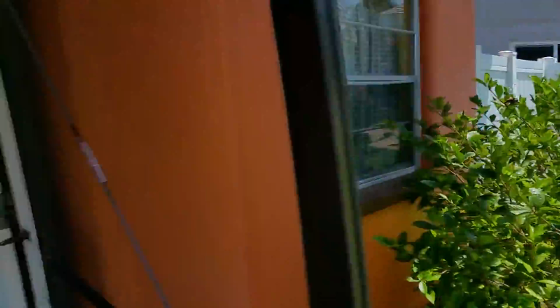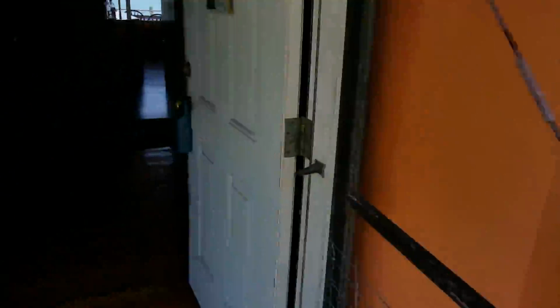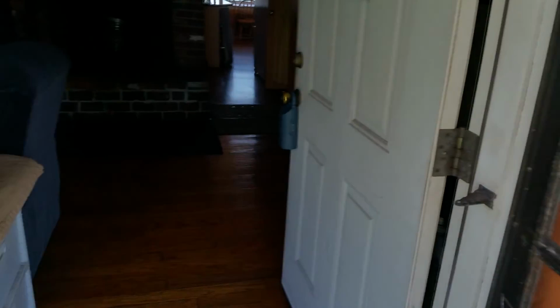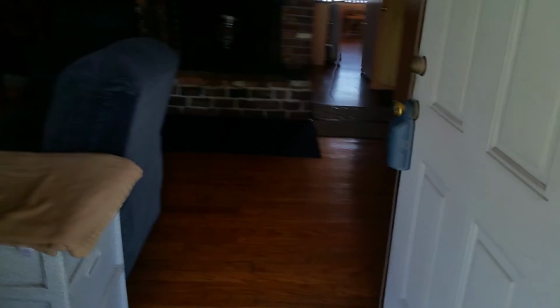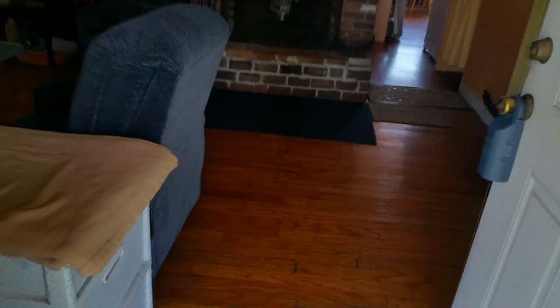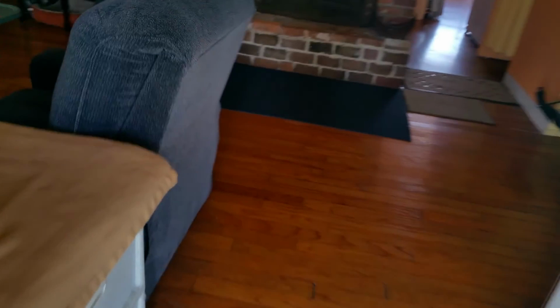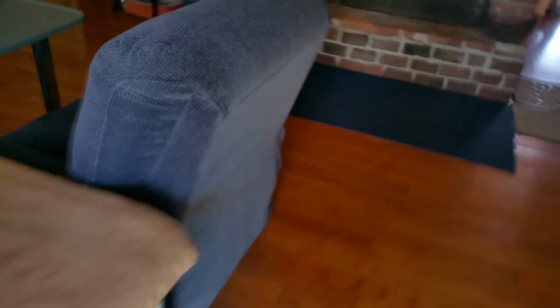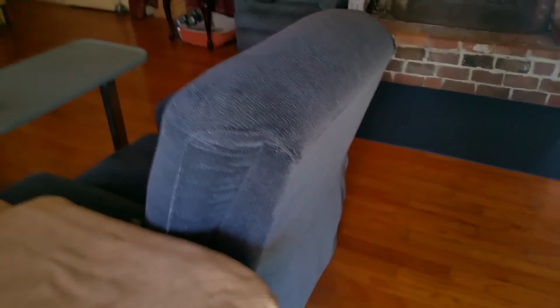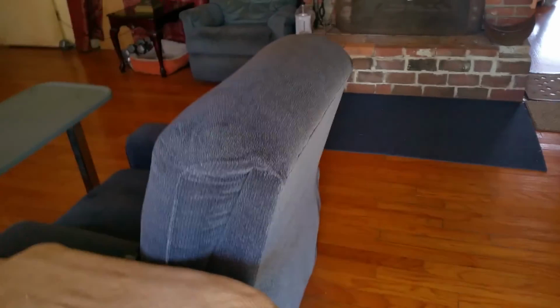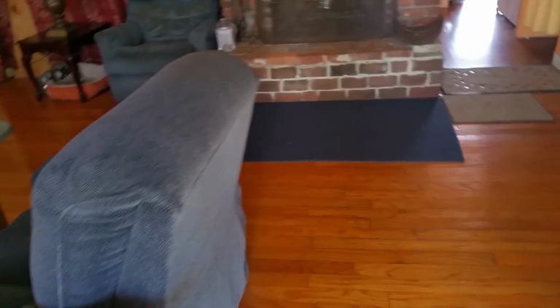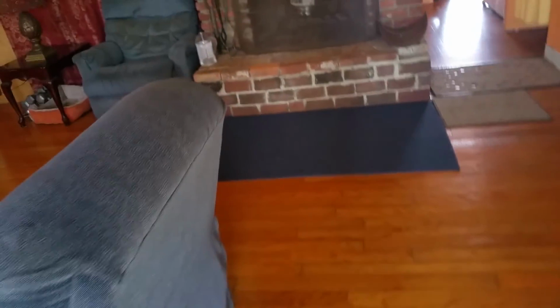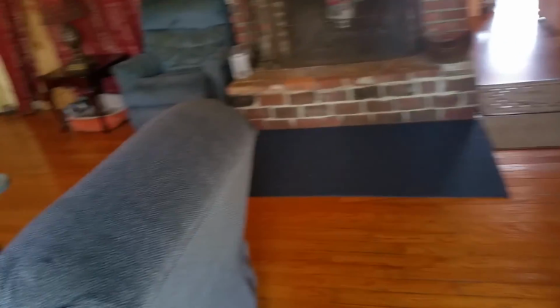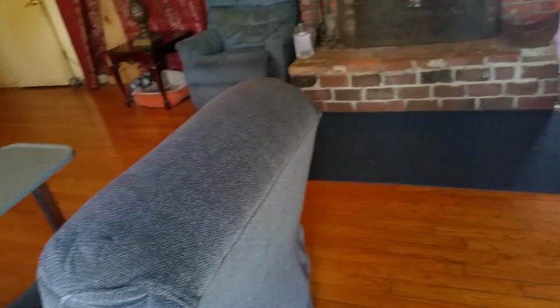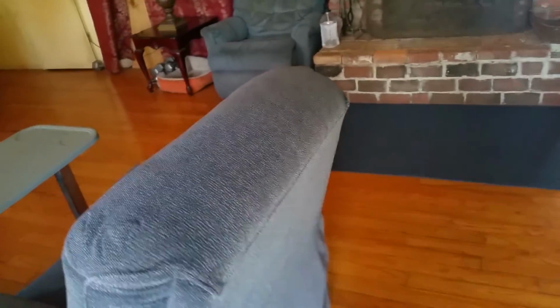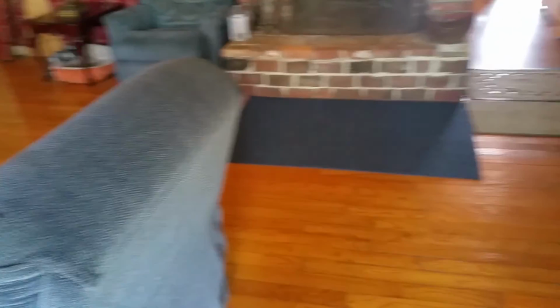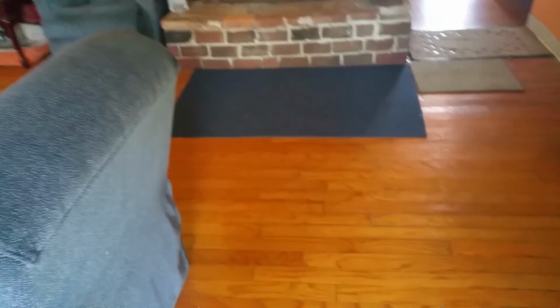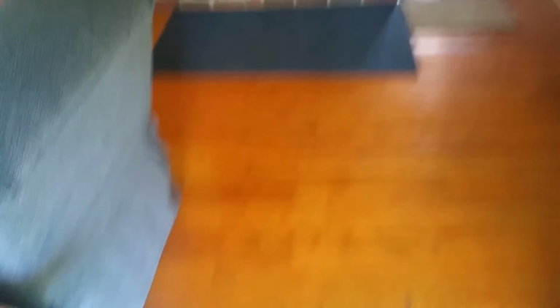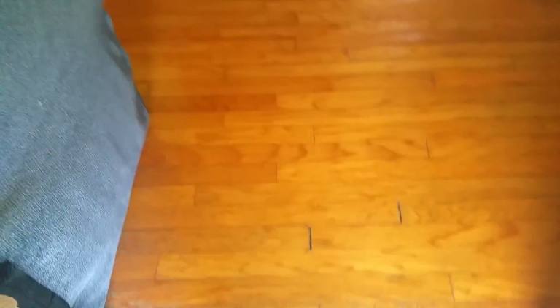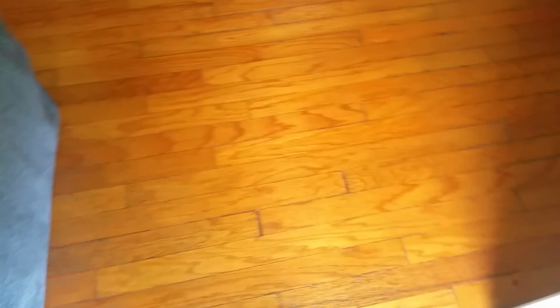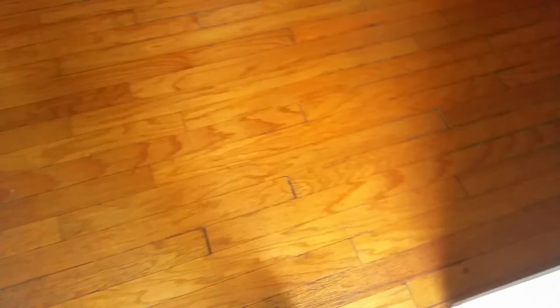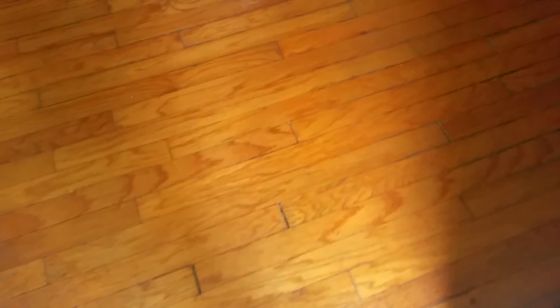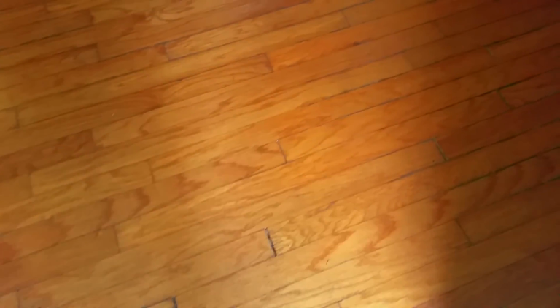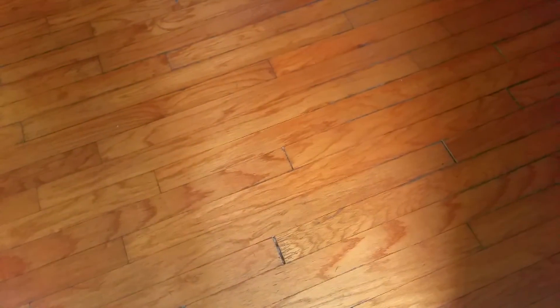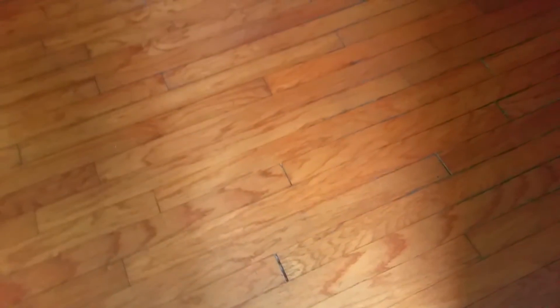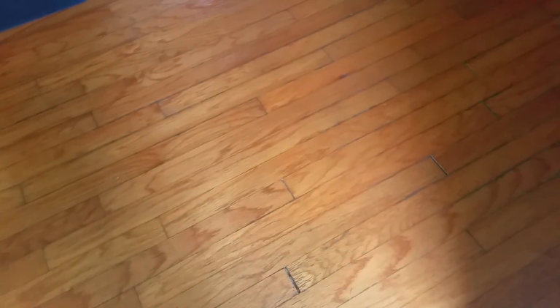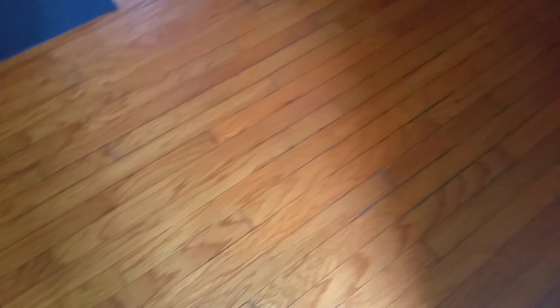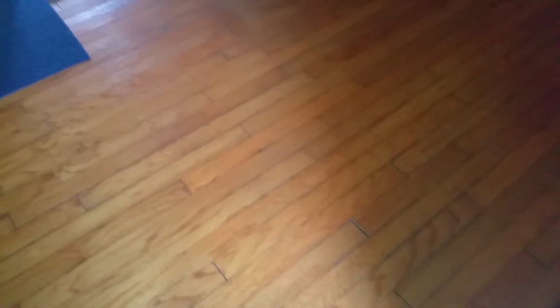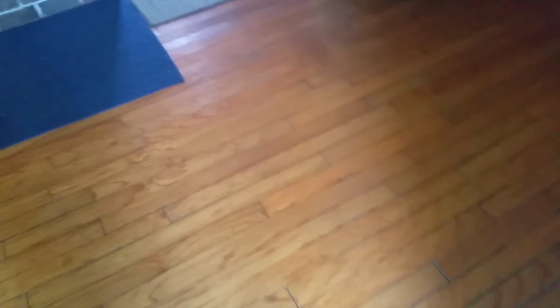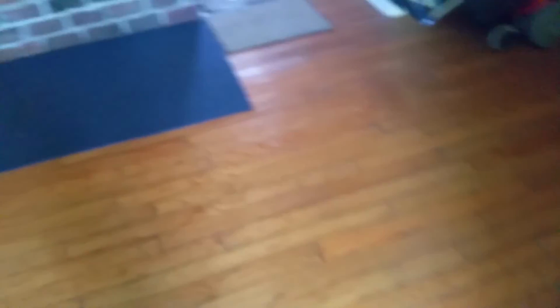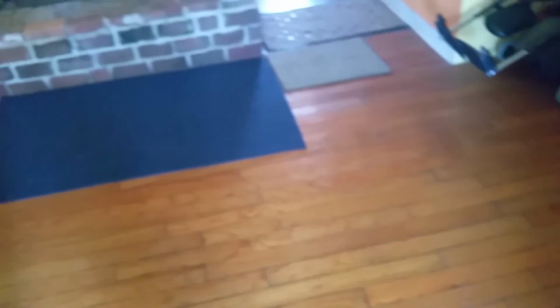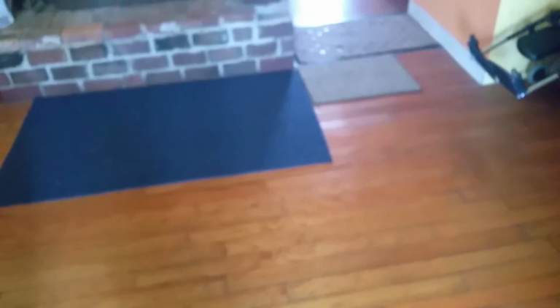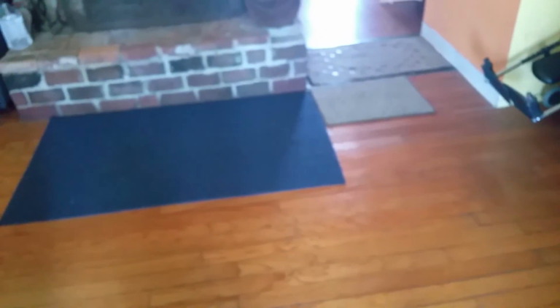Walking in the front door, without a ton of light in here — there's a lot of curtains and blinds drawn — but we've got real hardwood floors. They're actually in pretty good shape. Could be cleaned up a little bit, but for the most part they look pretty good.